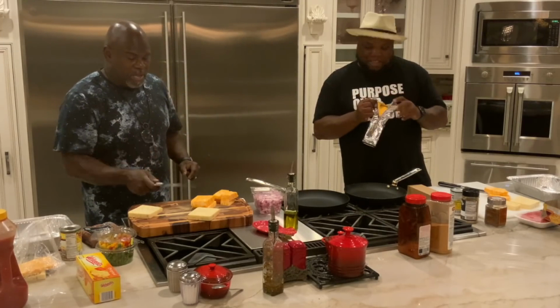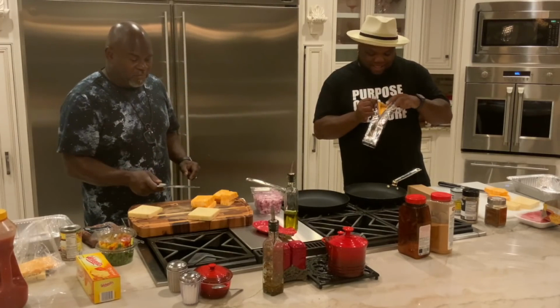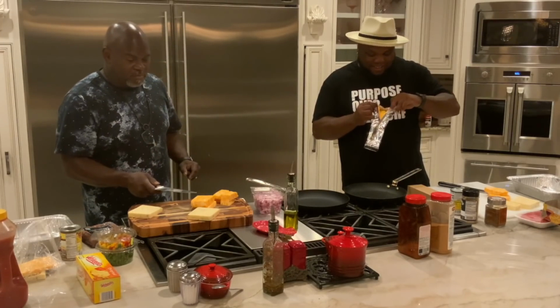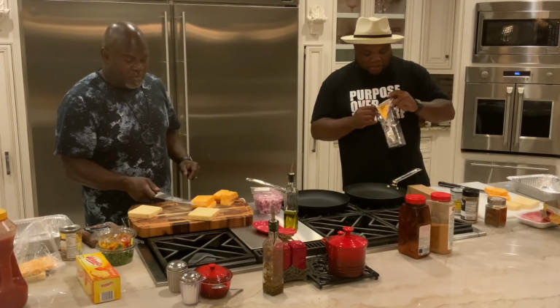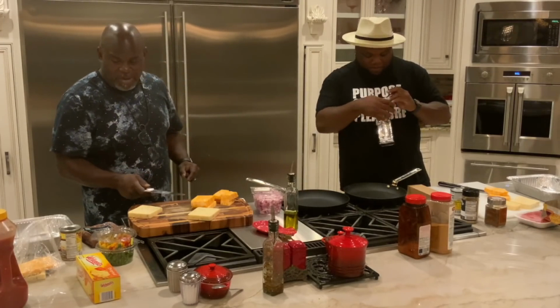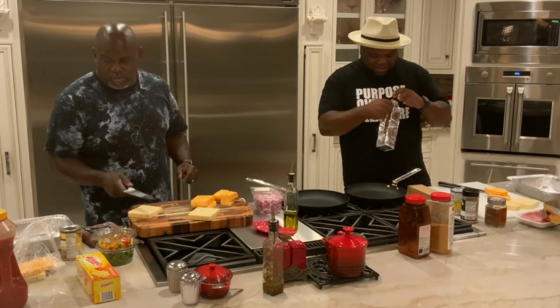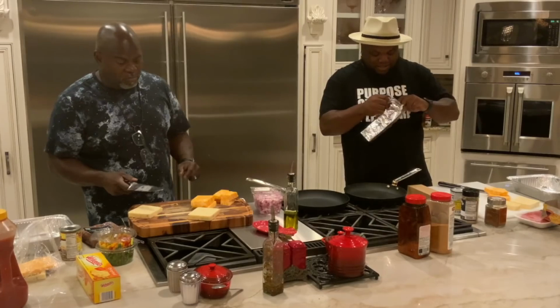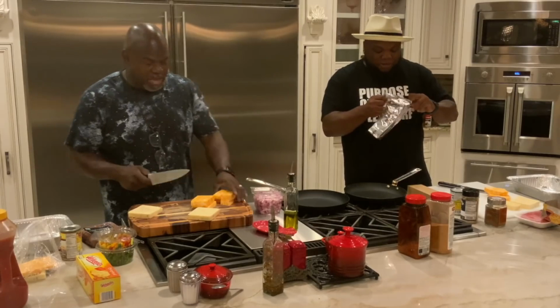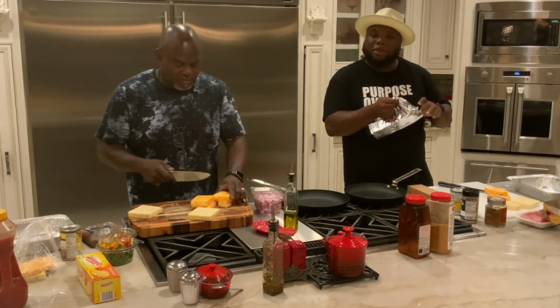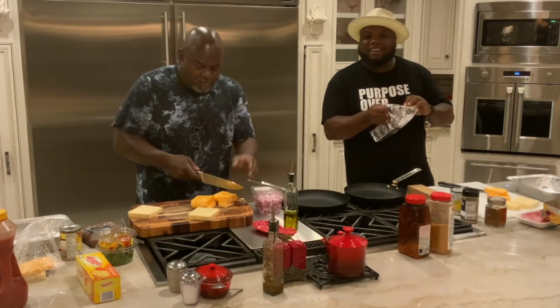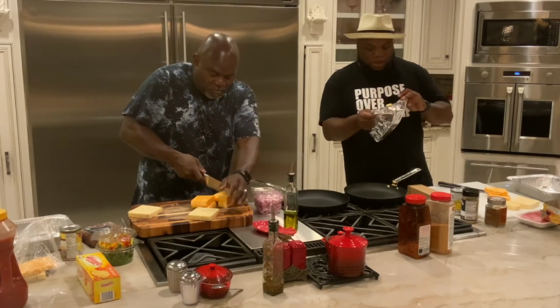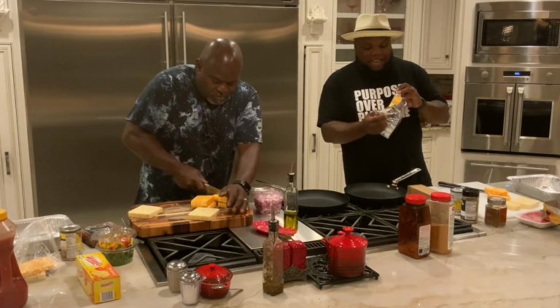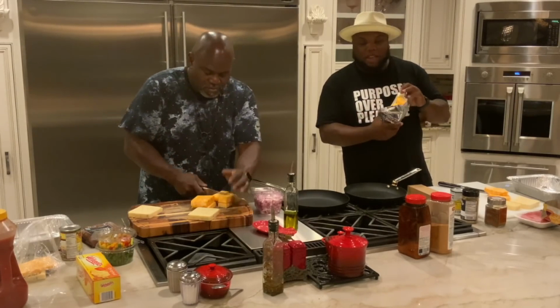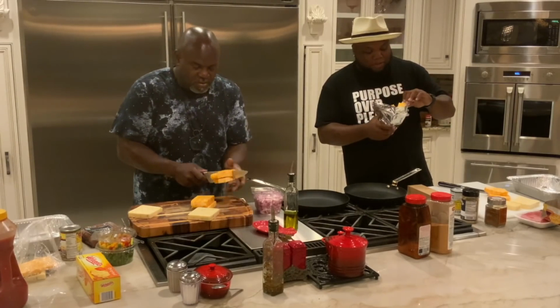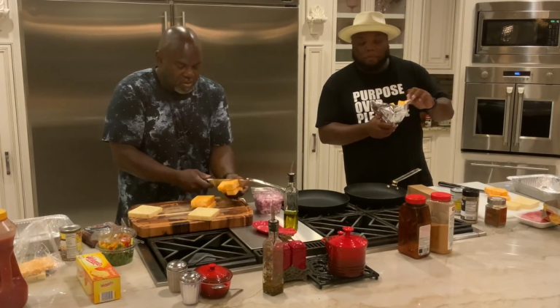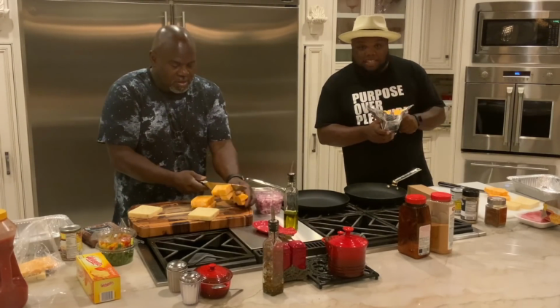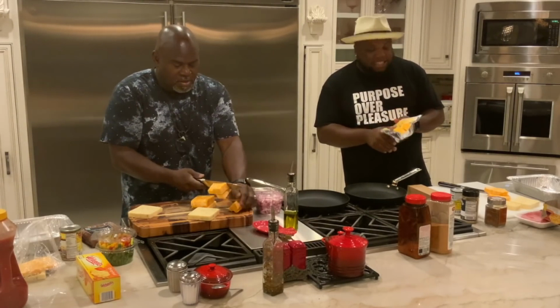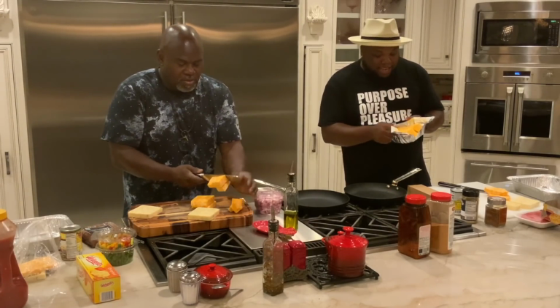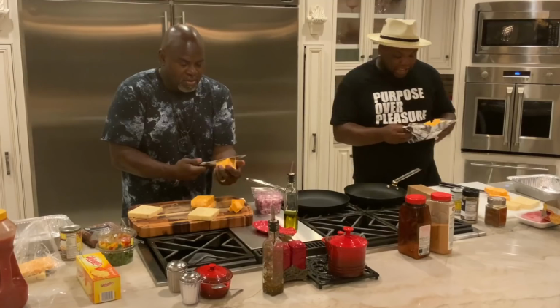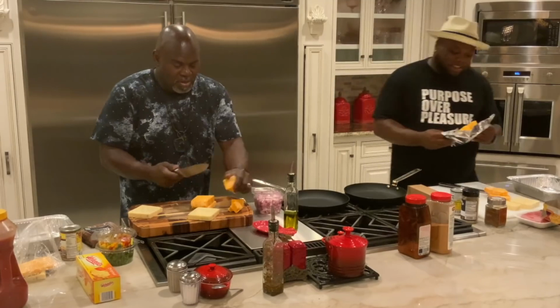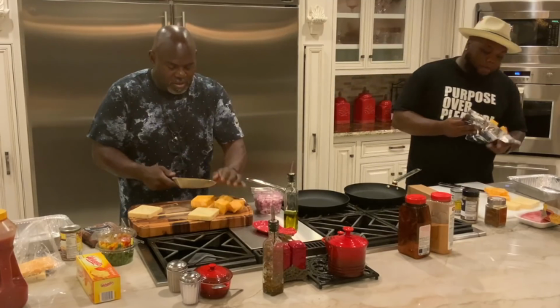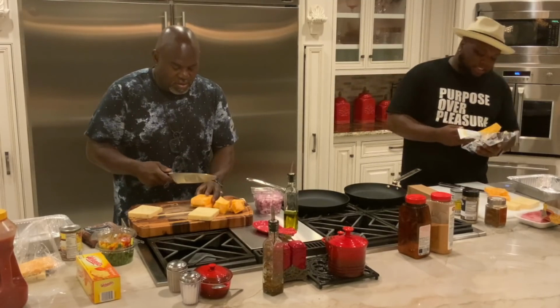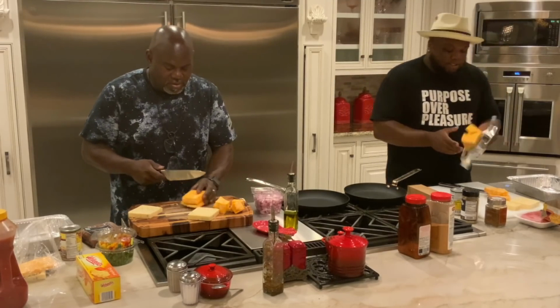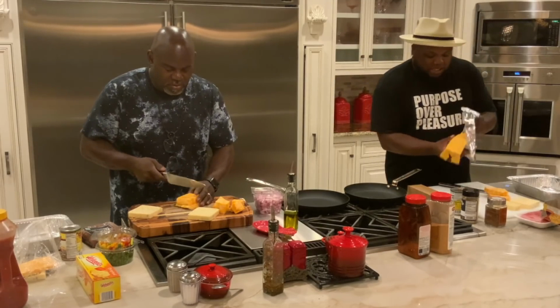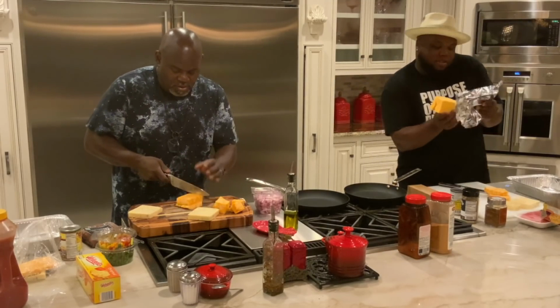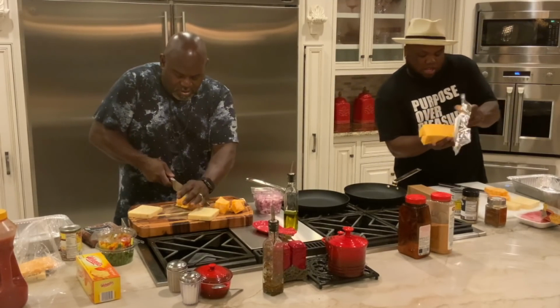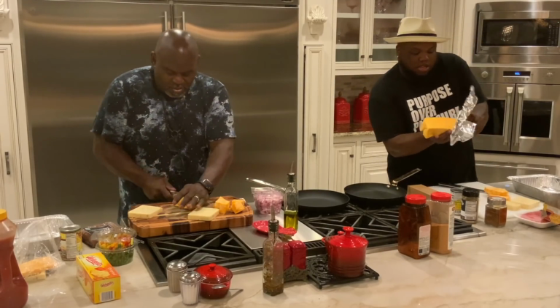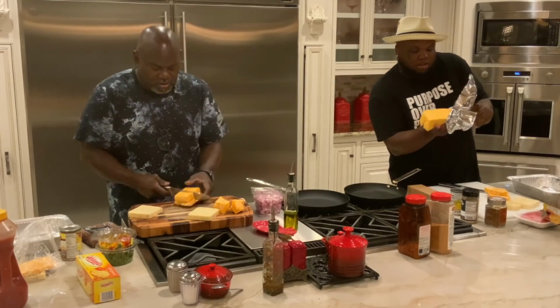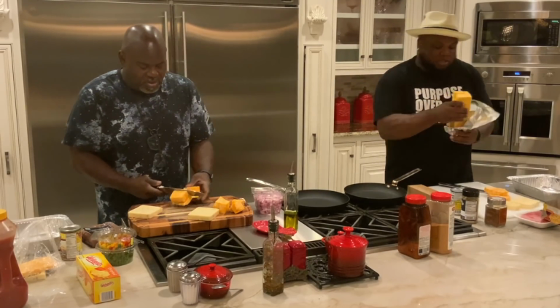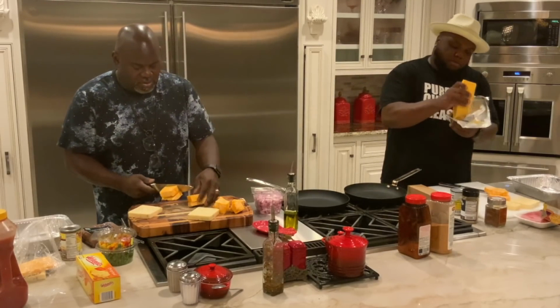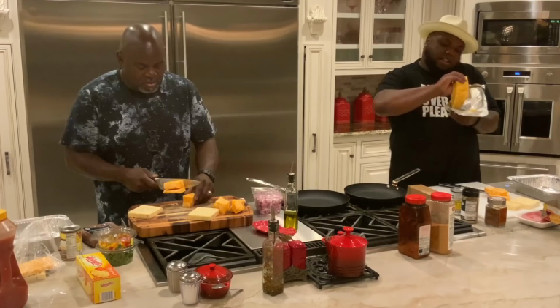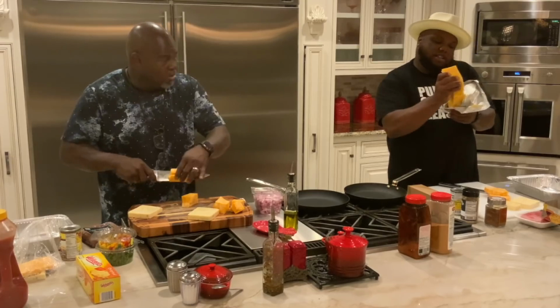We got a pound of Pepper Jack, a pound of Colby Jack — each piece separately. So we slapped this thing. I'm just going to break mine right now. Oh, you going to just break yours up. Yeah, you know.